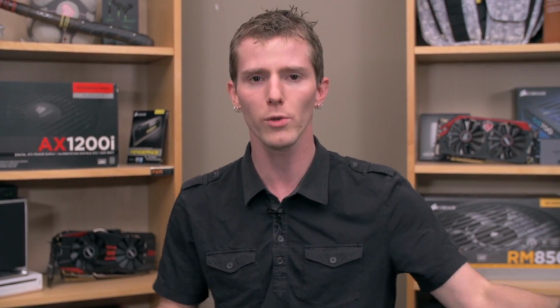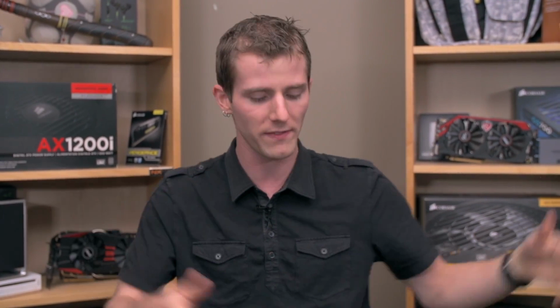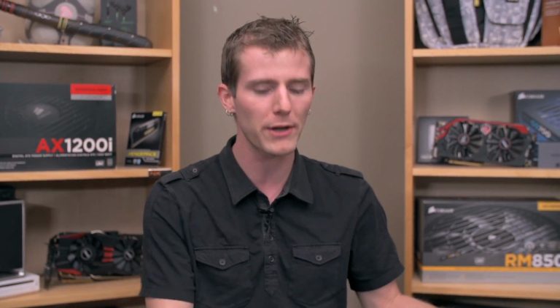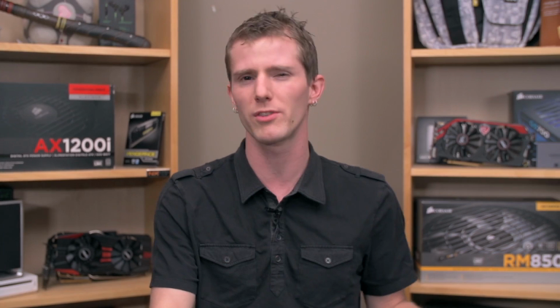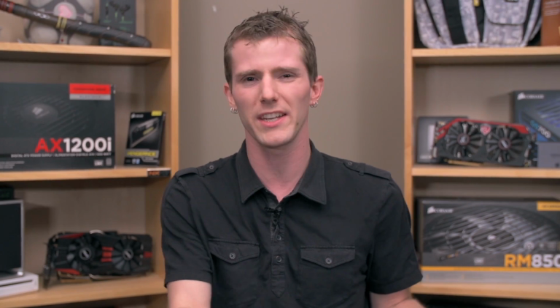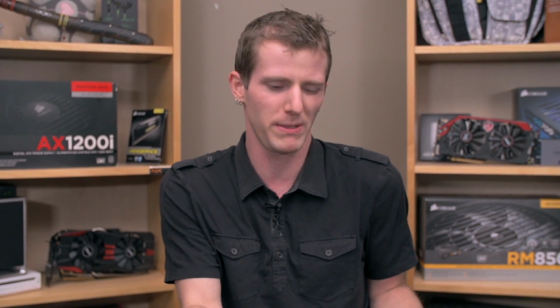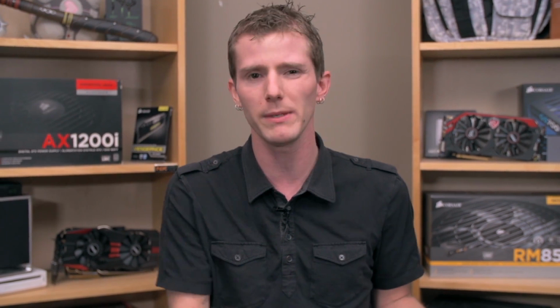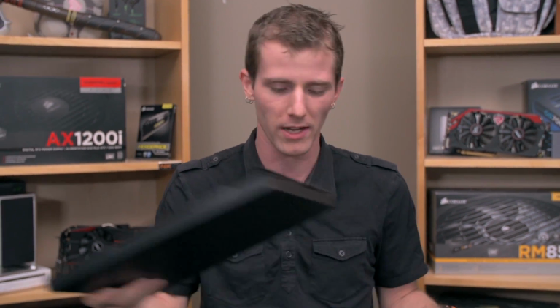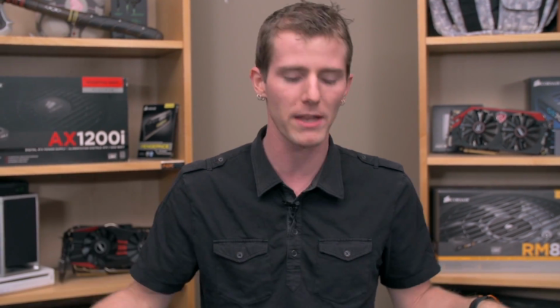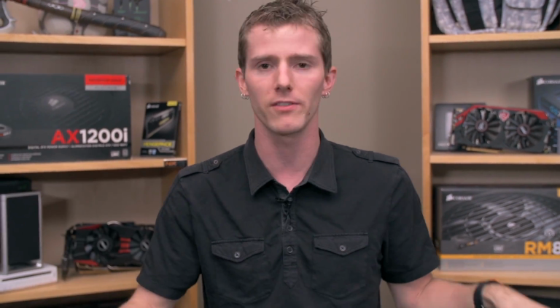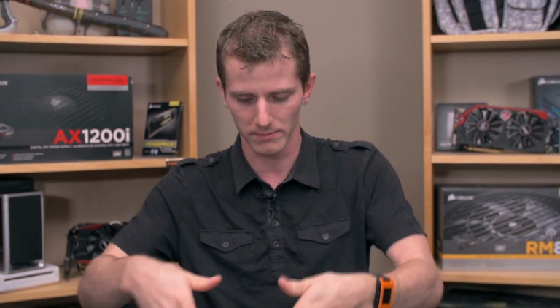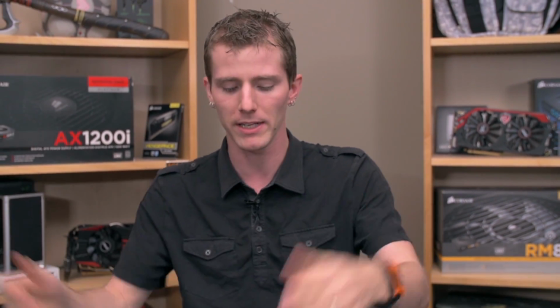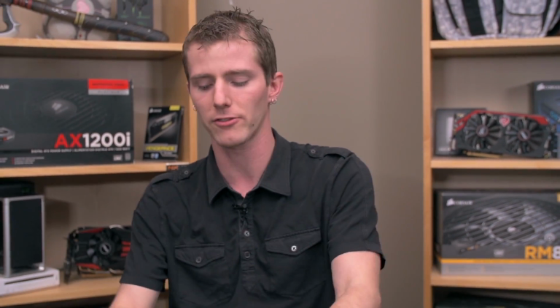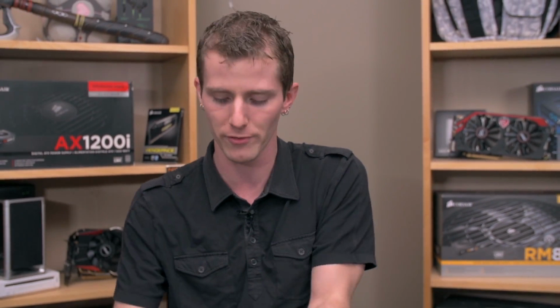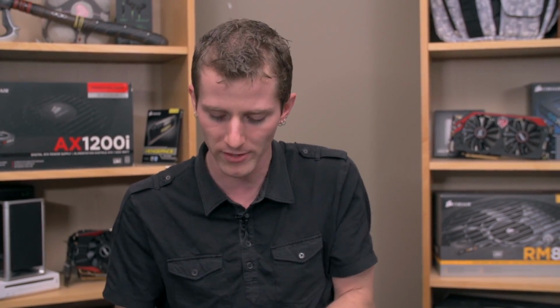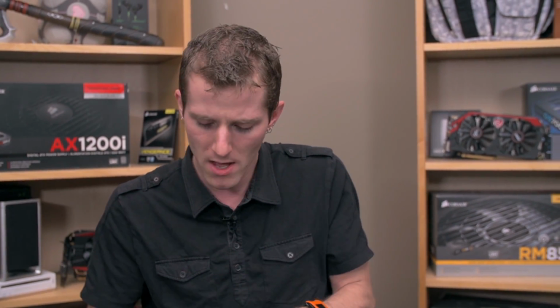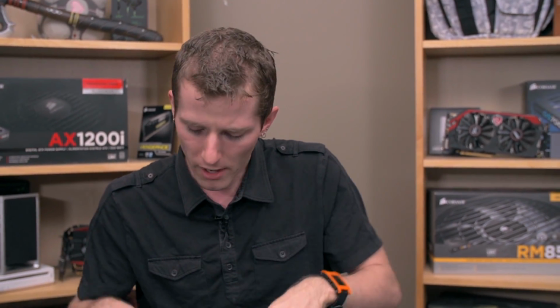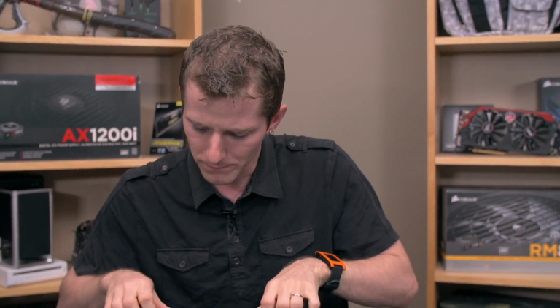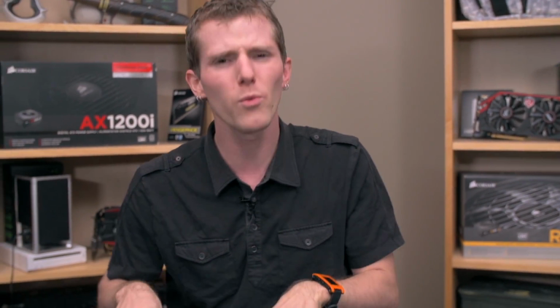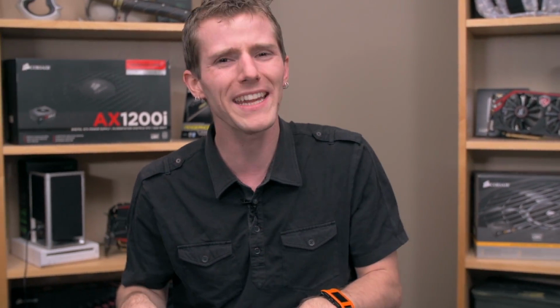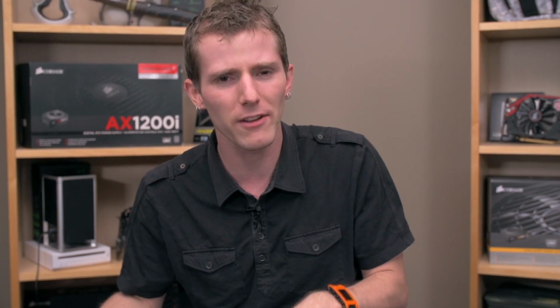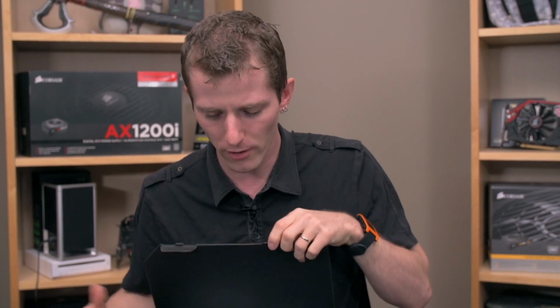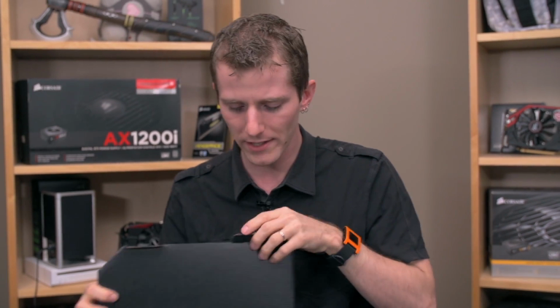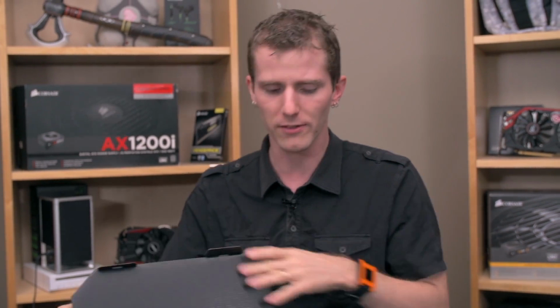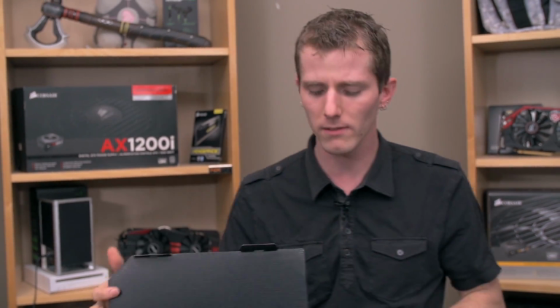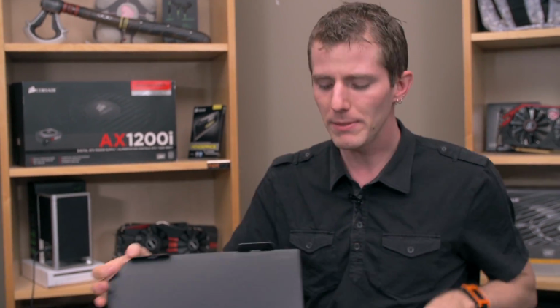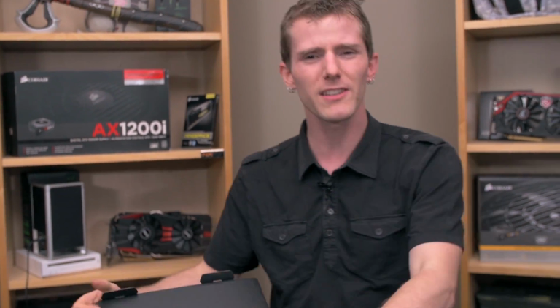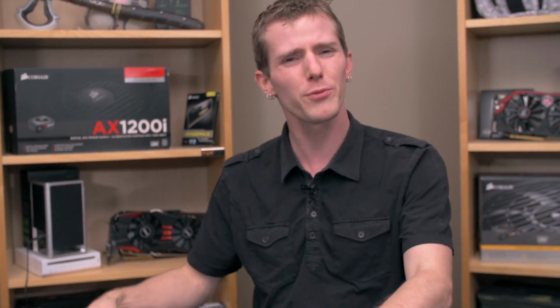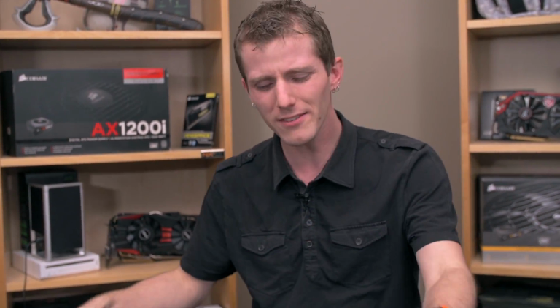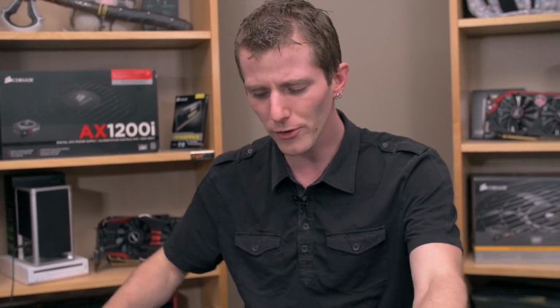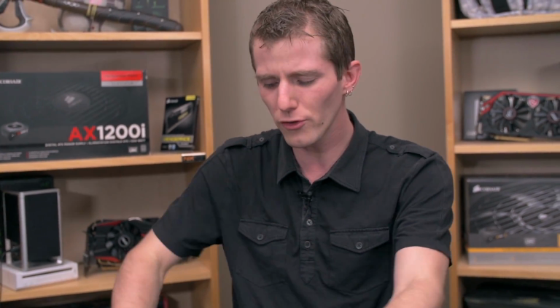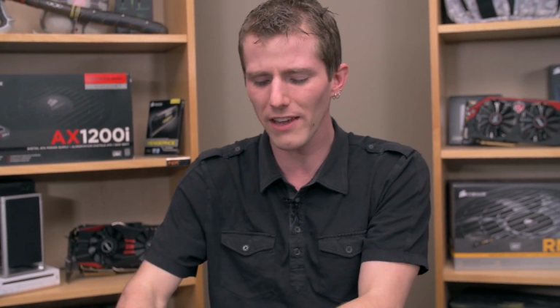The cooler and the better-designed PCB are kind of the benefits of a gaming class card from MSI. So why can't I figure out why it exists? Because it's pretty similar to the 270X.